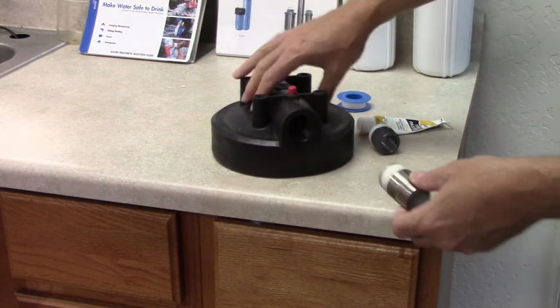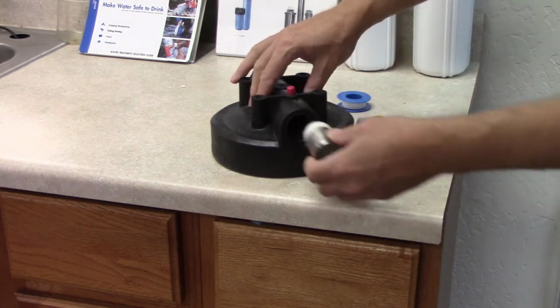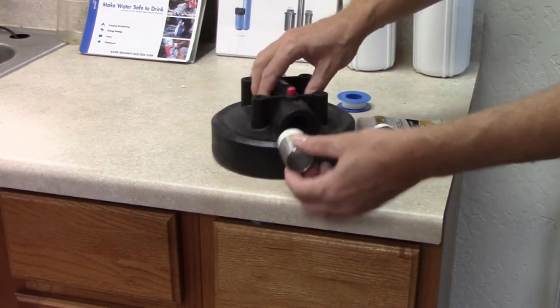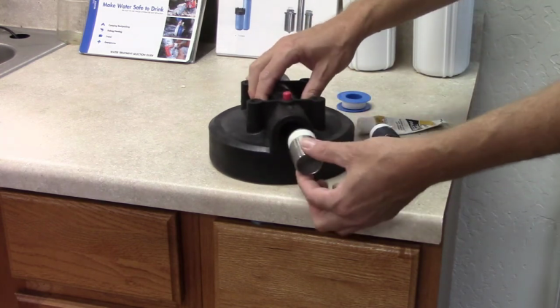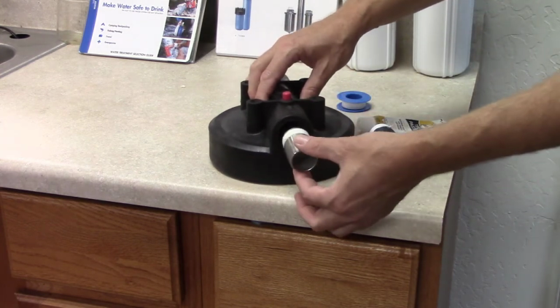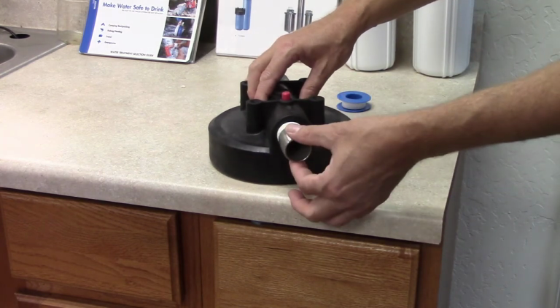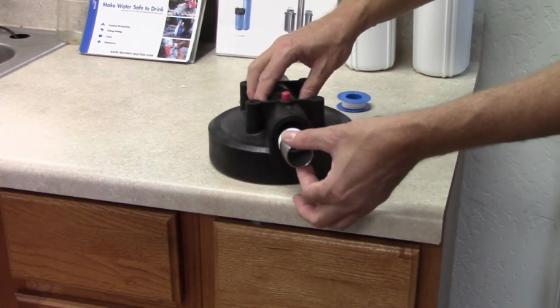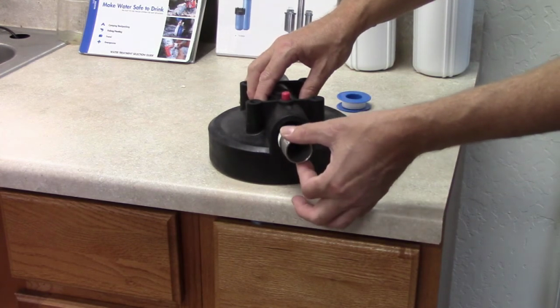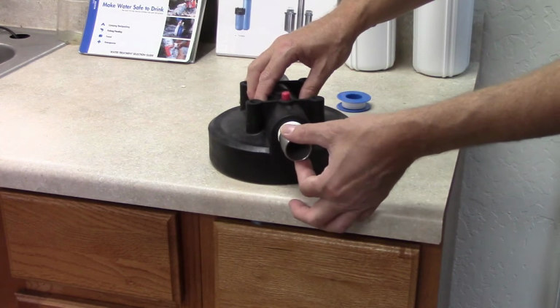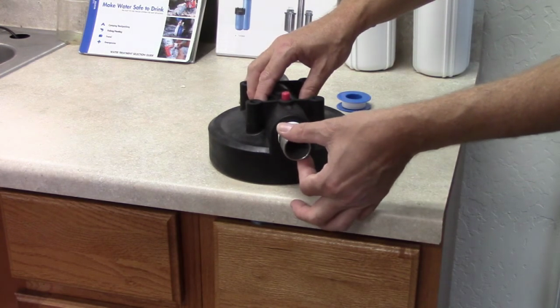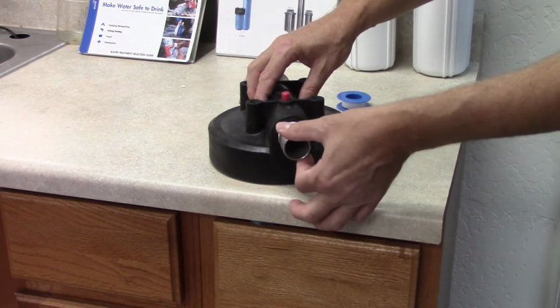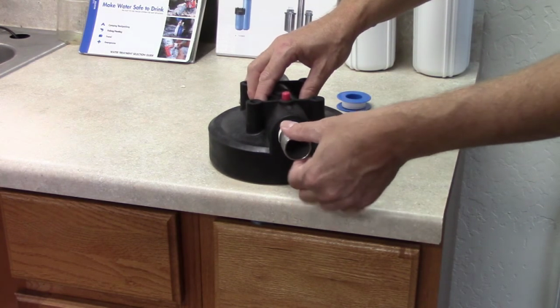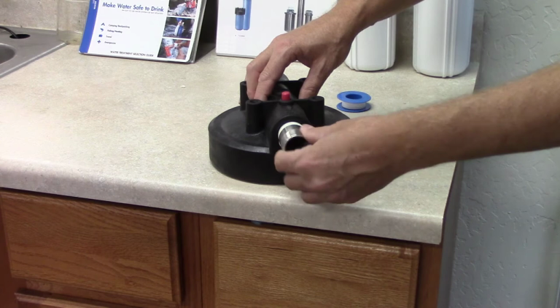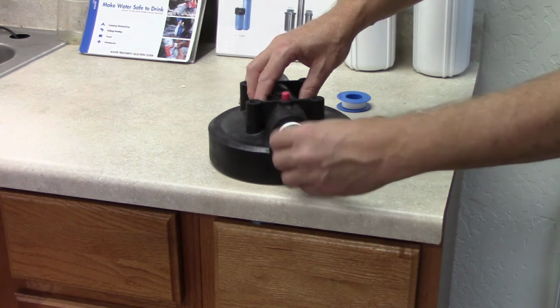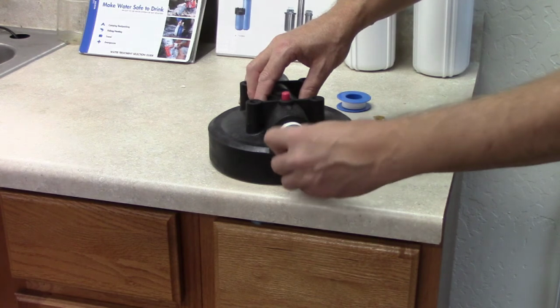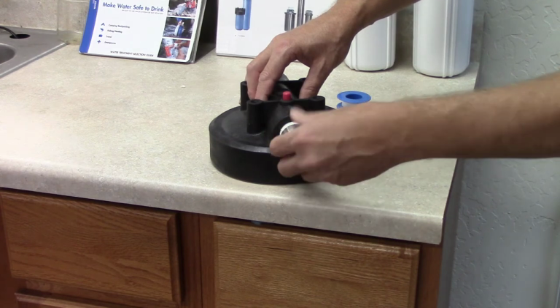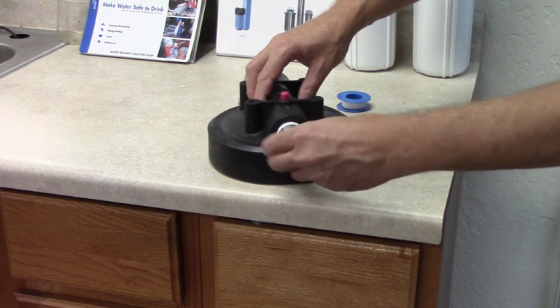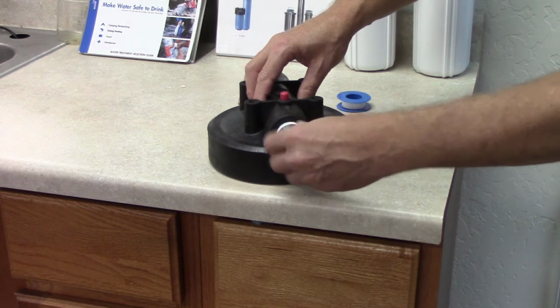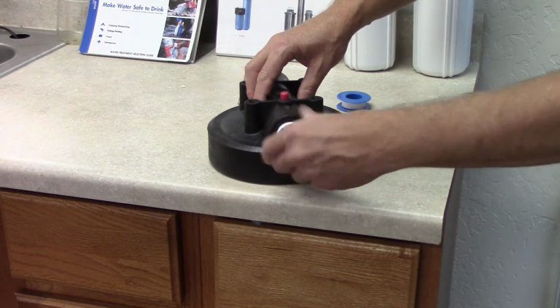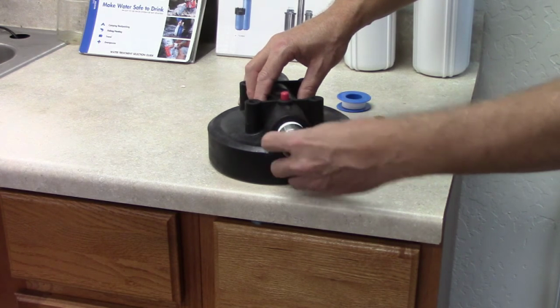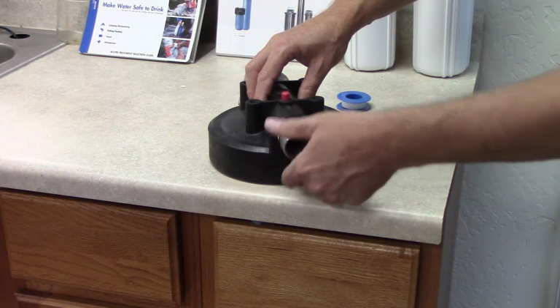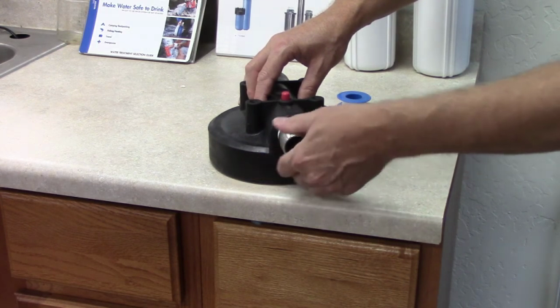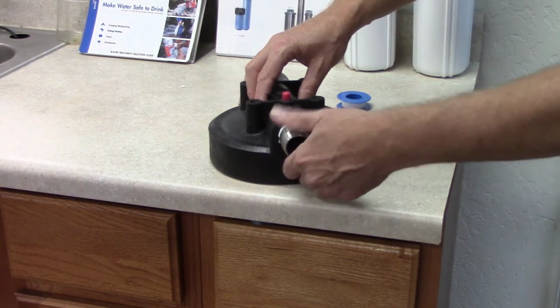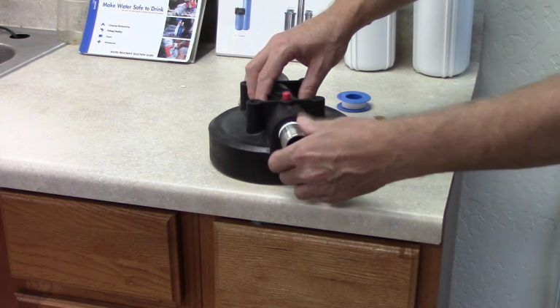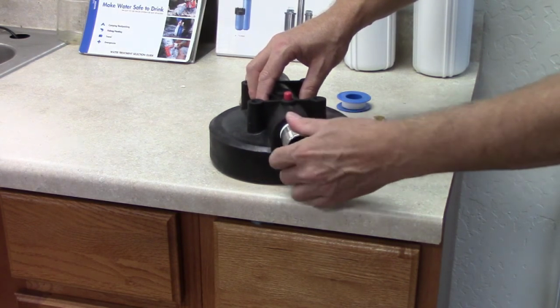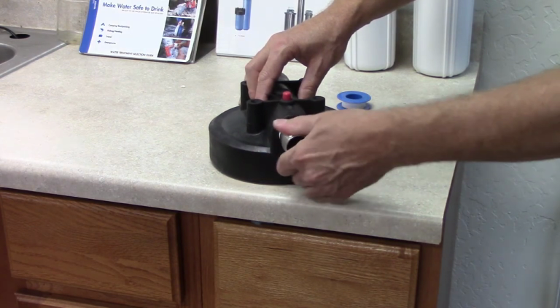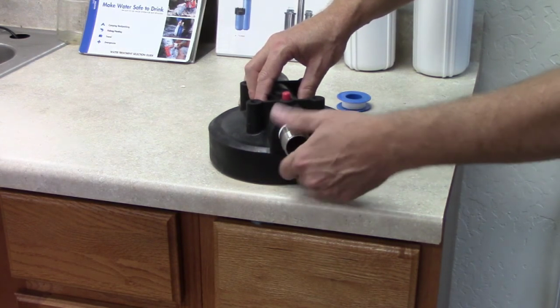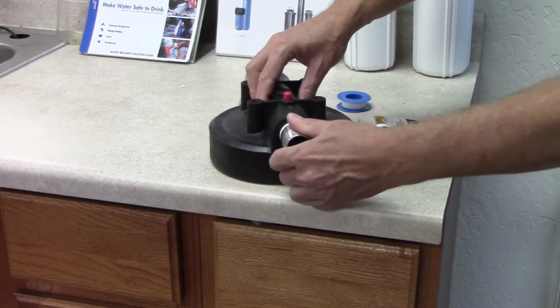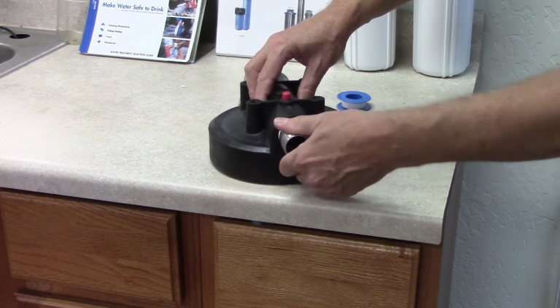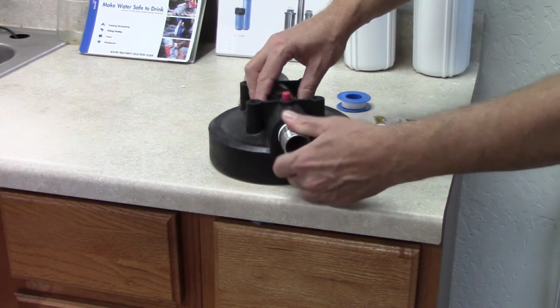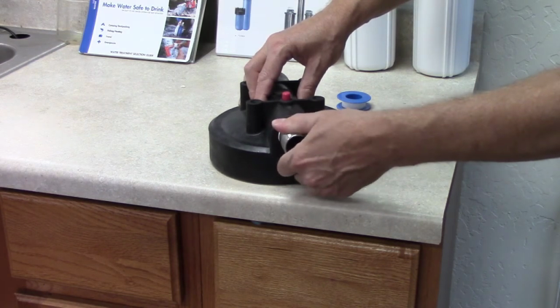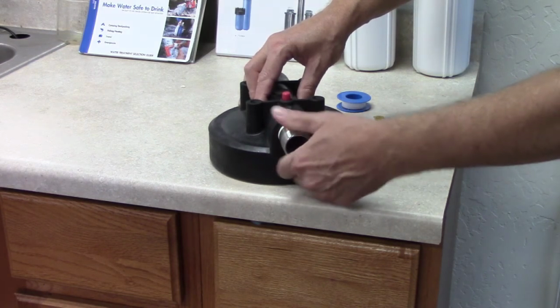You just want to go up to the fitting you're screwing it into, roll it around, and then get it to start. It should go in the first couple of turns by hand real easily.